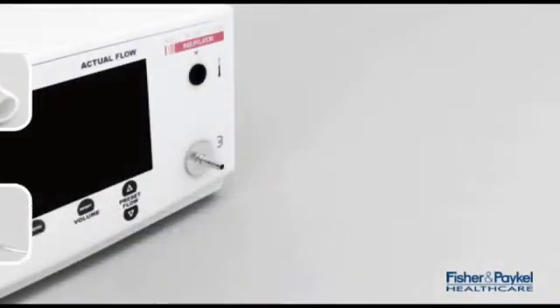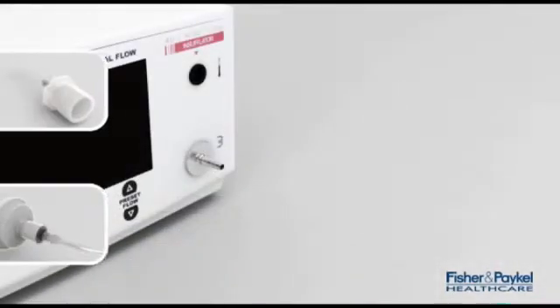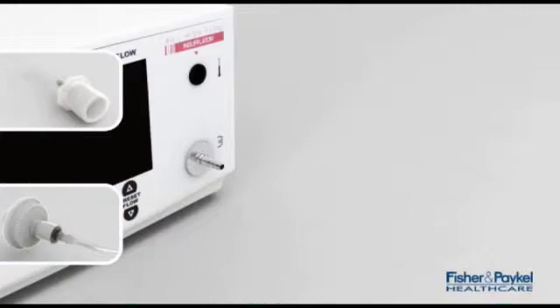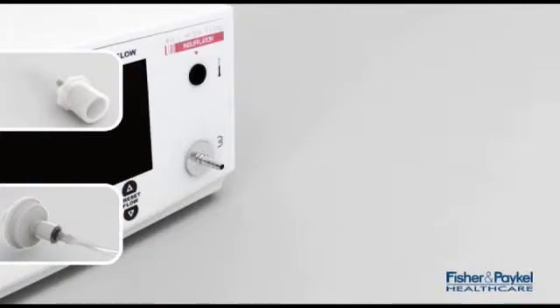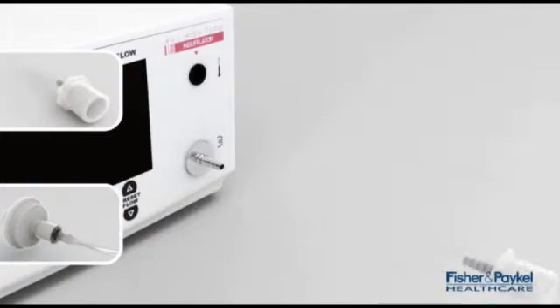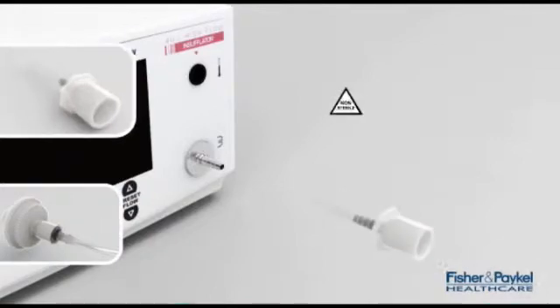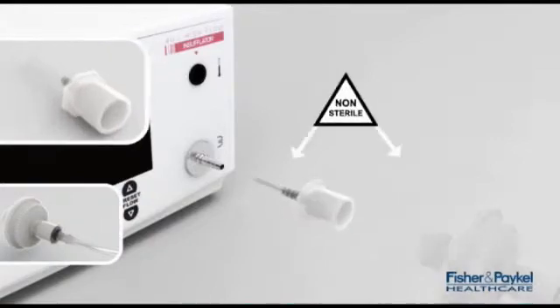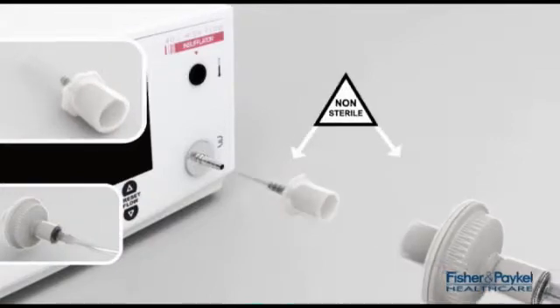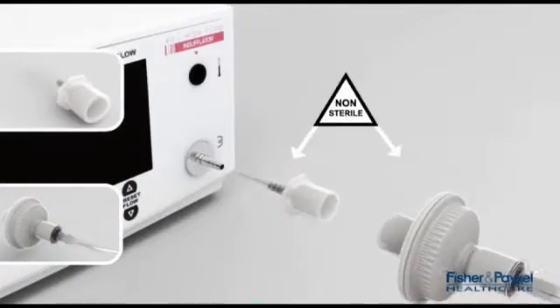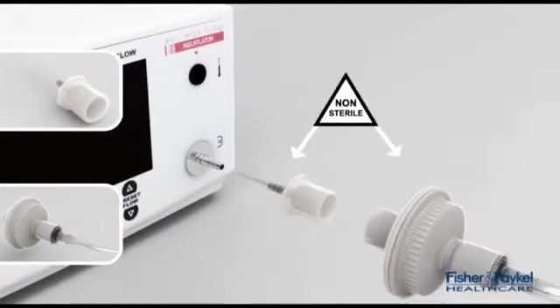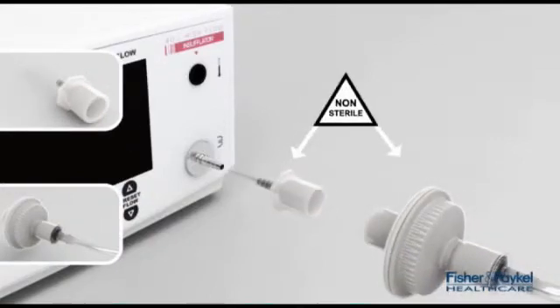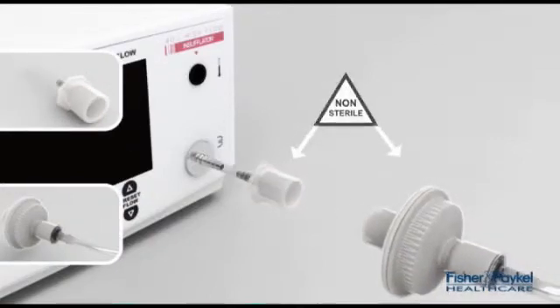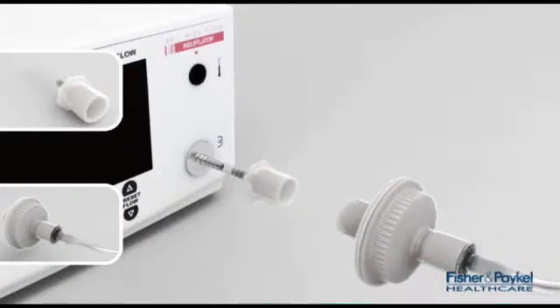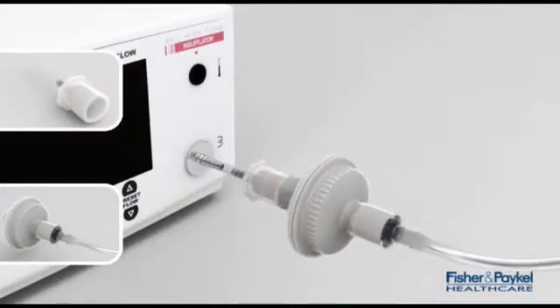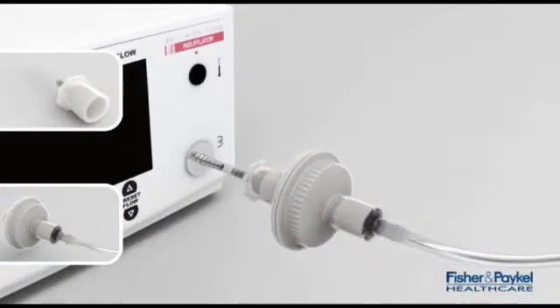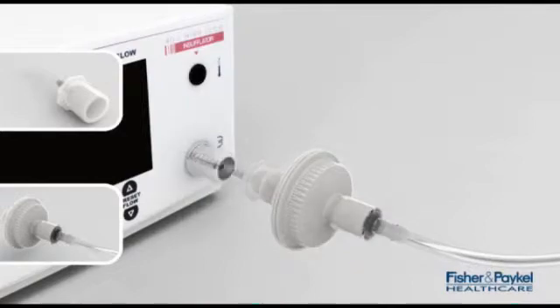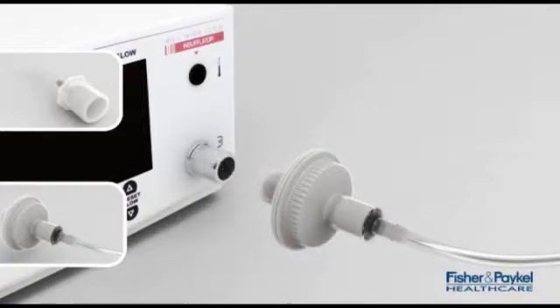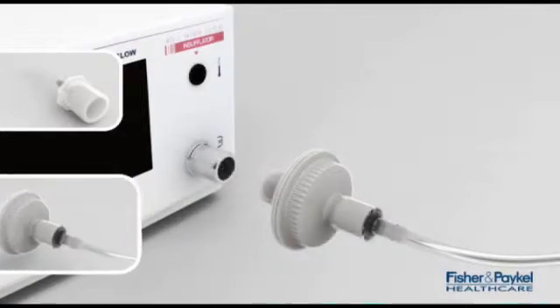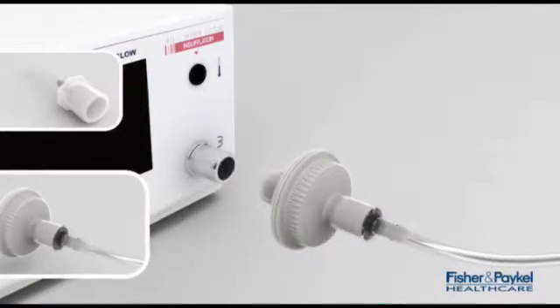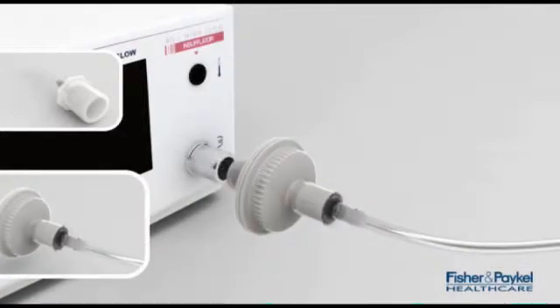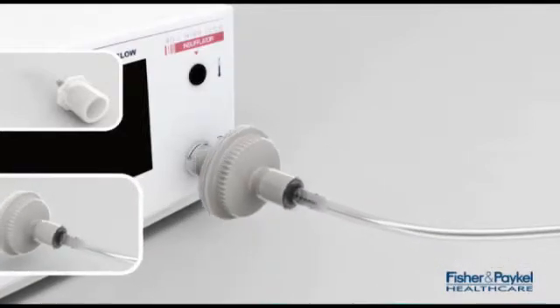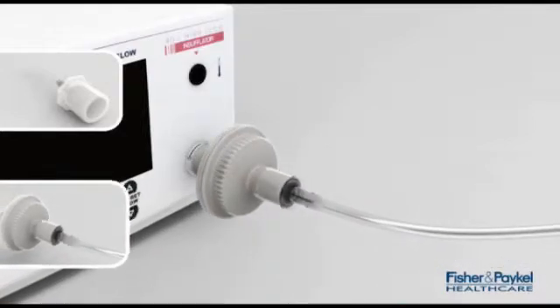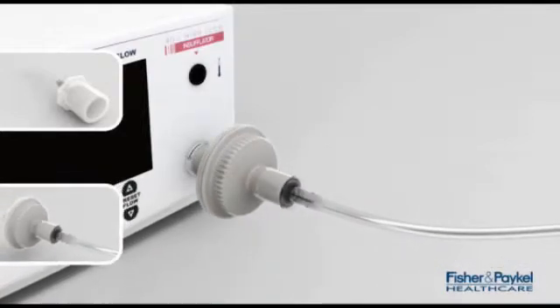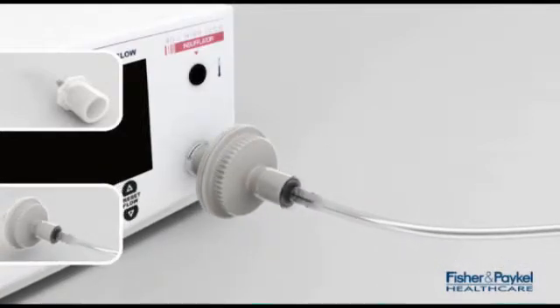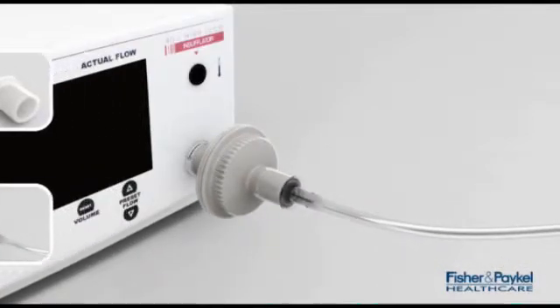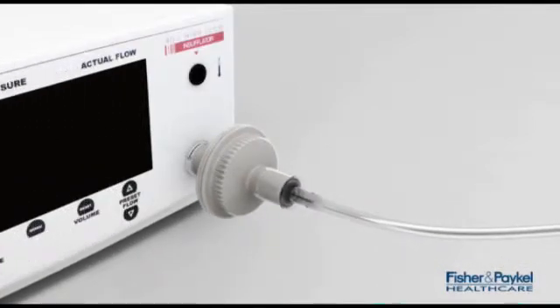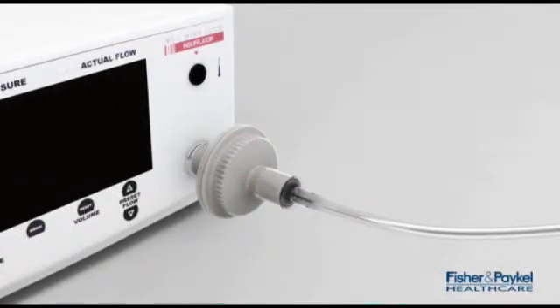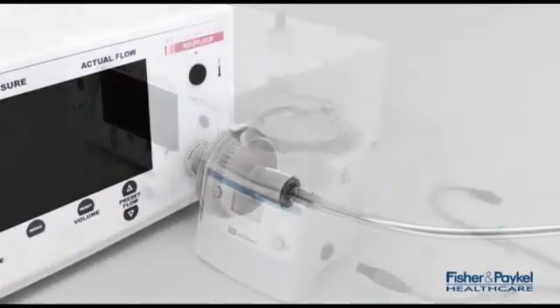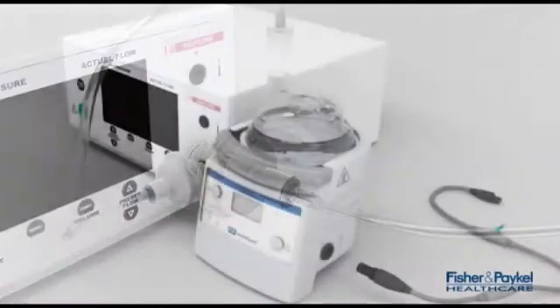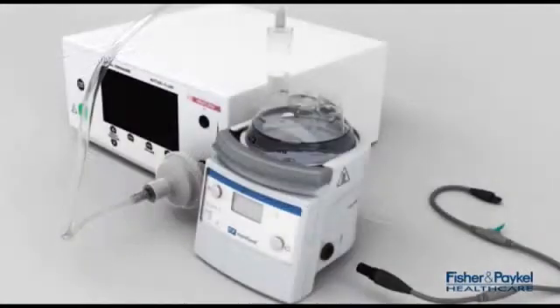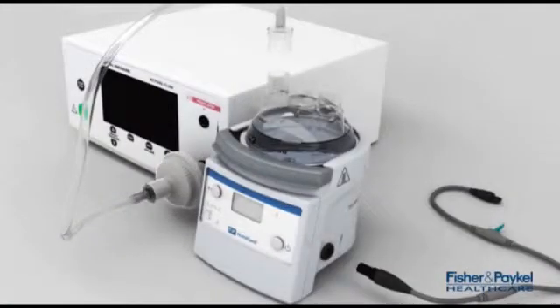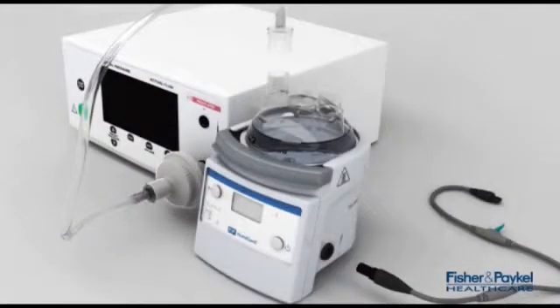Double check the insufflator gas outlet port in case you require the adapter supplied in the Humiguard kit. Connect the filter onto the insufflator gas outlet port and the other end of the dry line to the other chamber port.